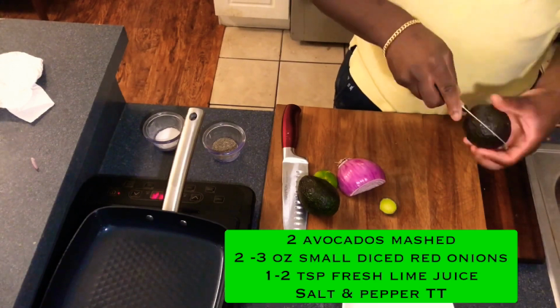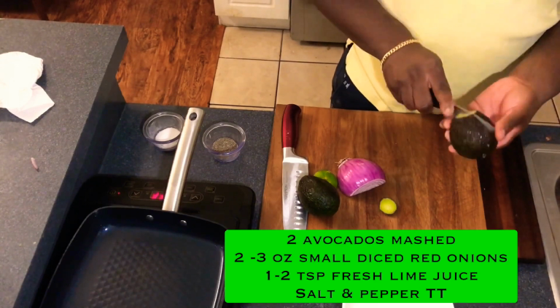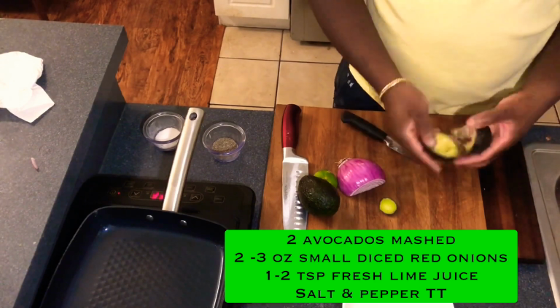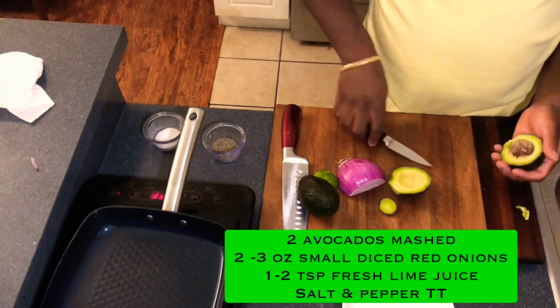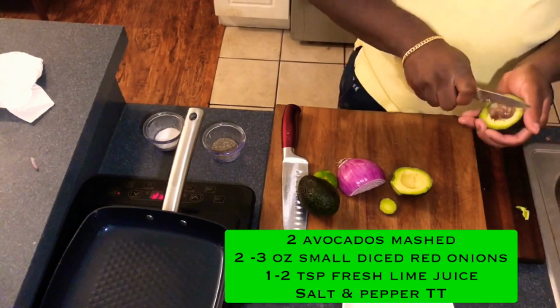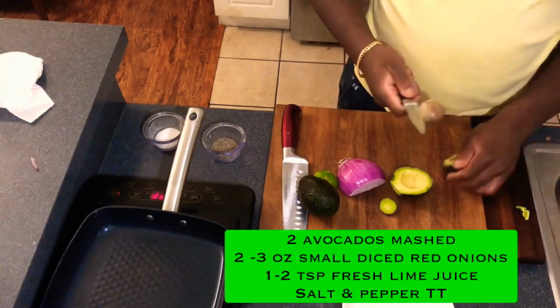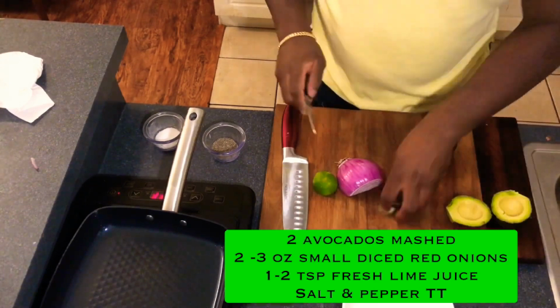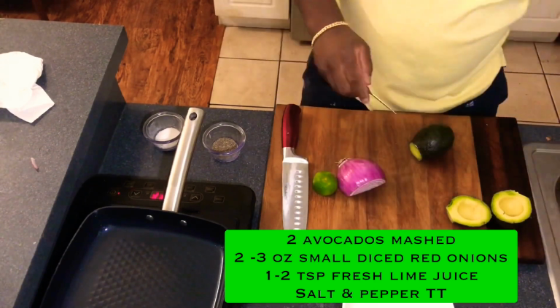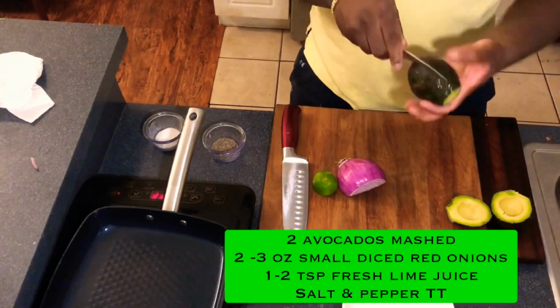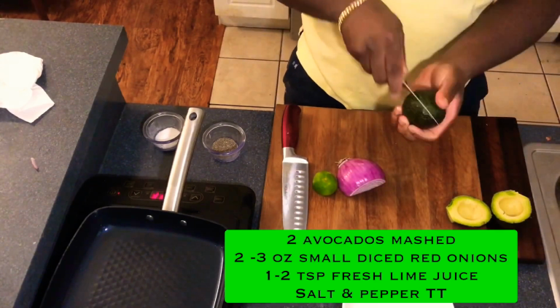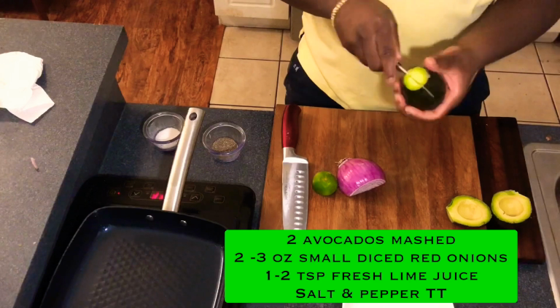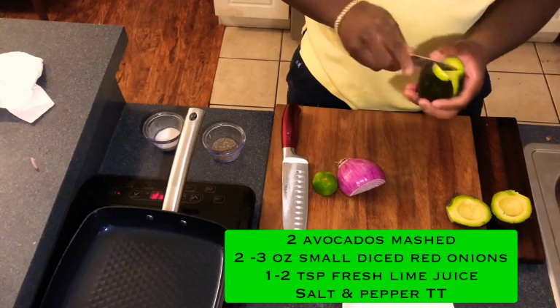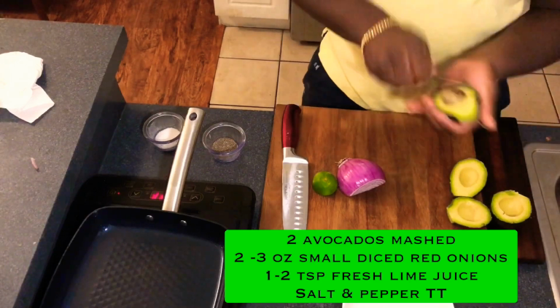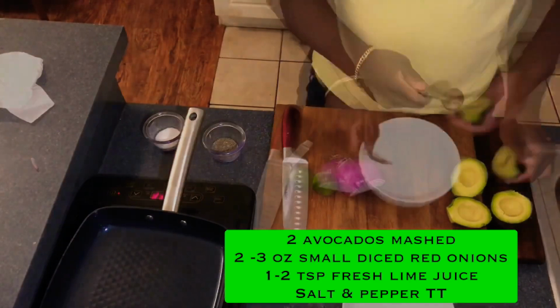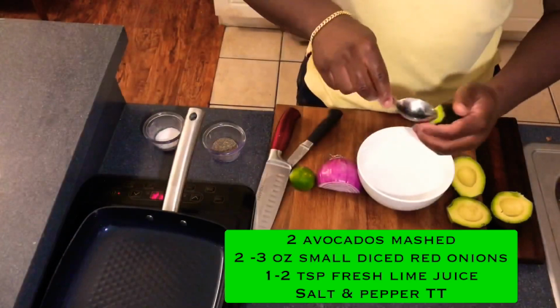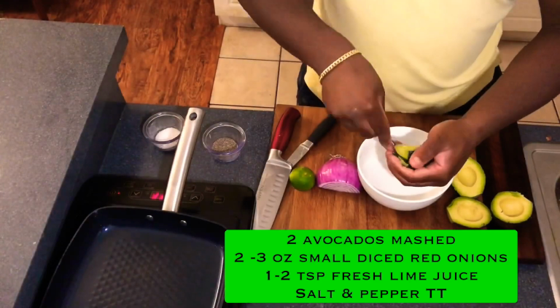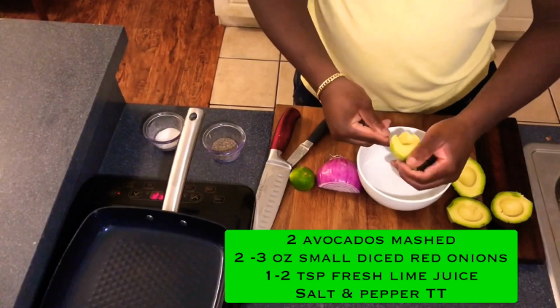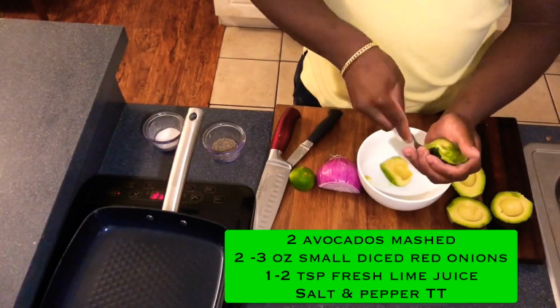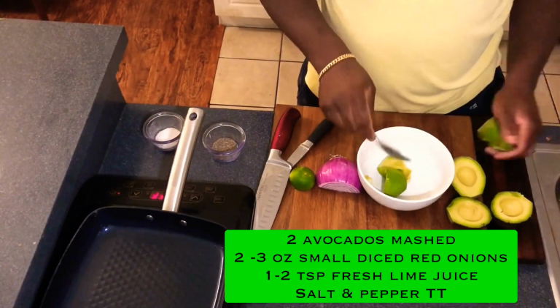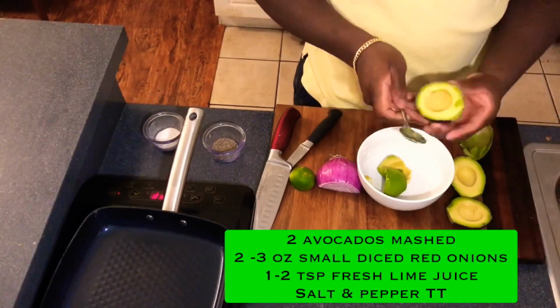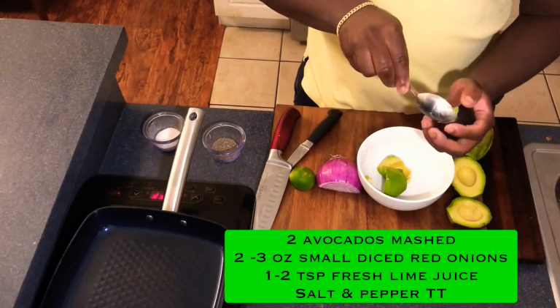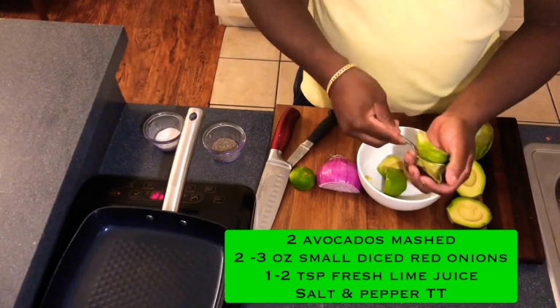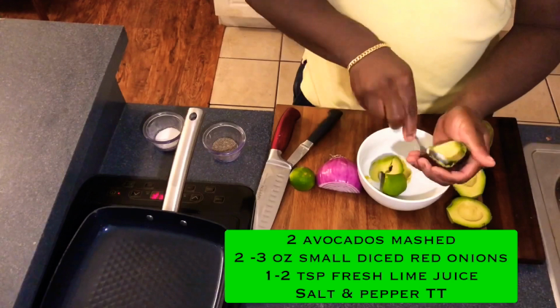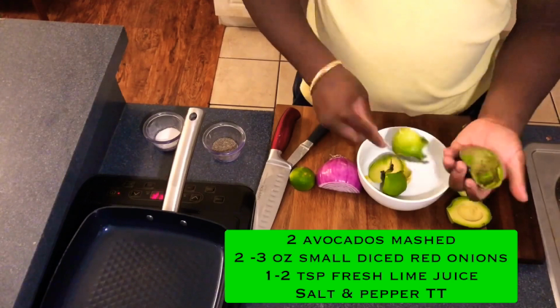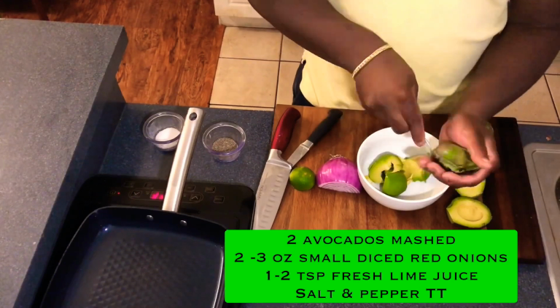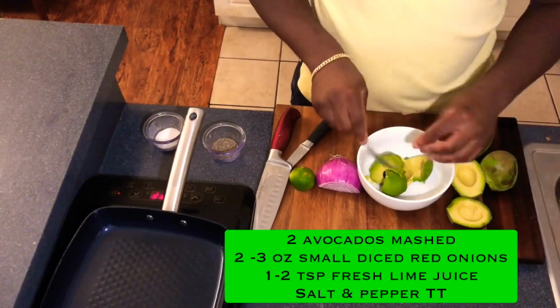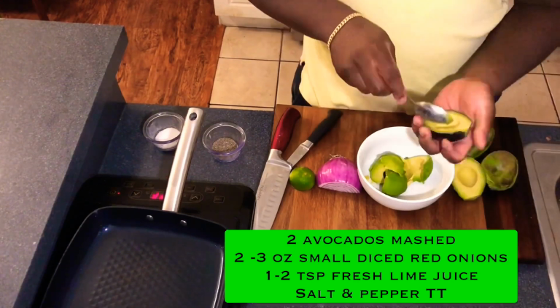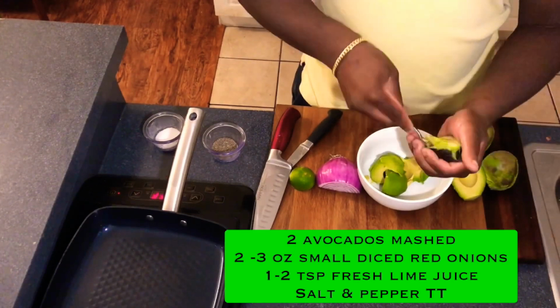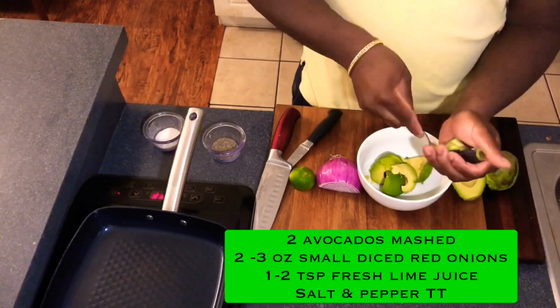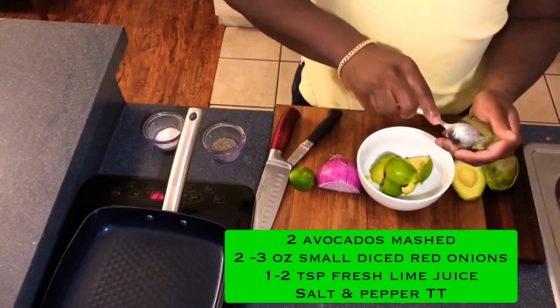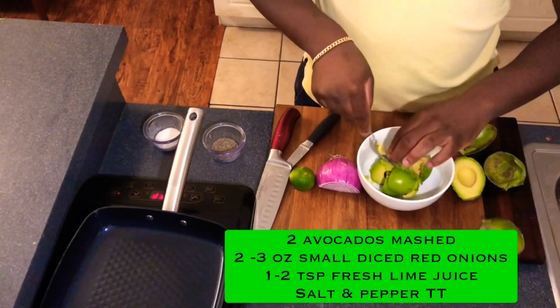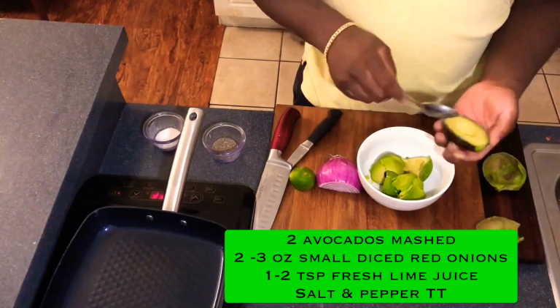Moving on to the guac — grab some avocados, take them out of their skin, and put them in the bowl. Mash them, add some red onions, some lime juice, and salt and pepper to taste.